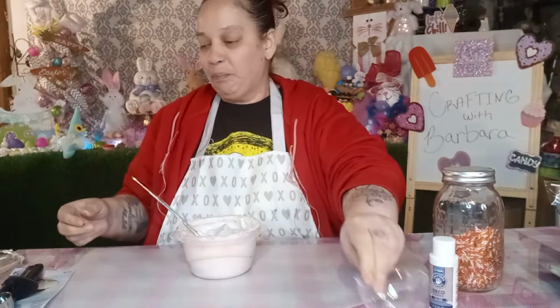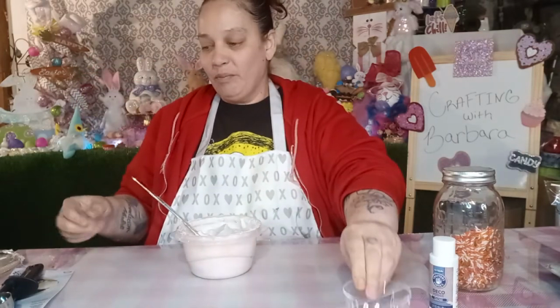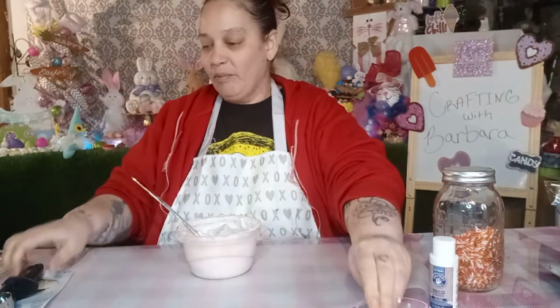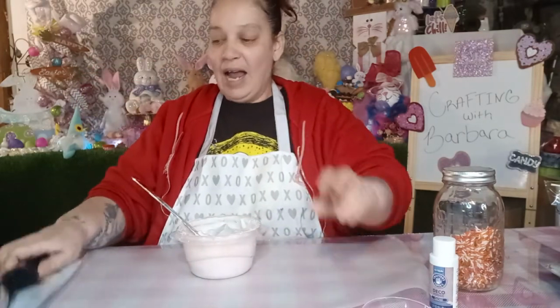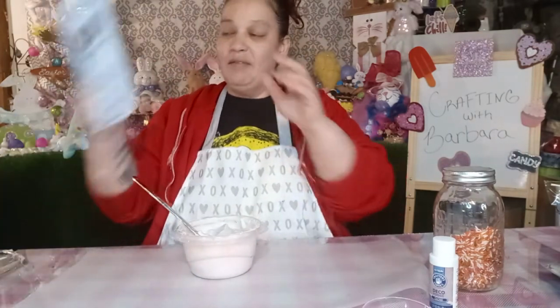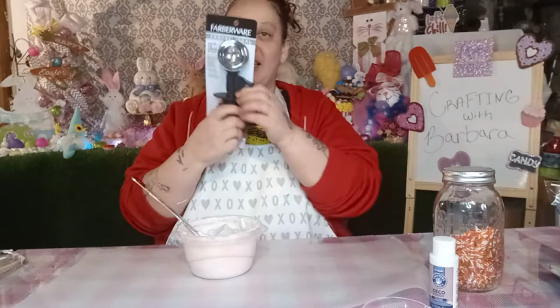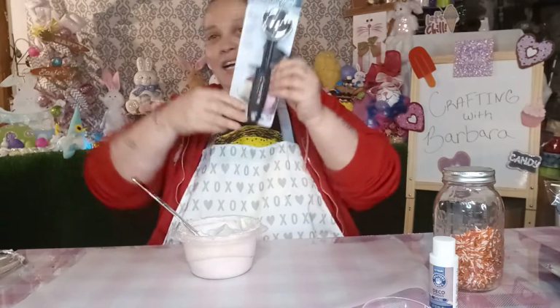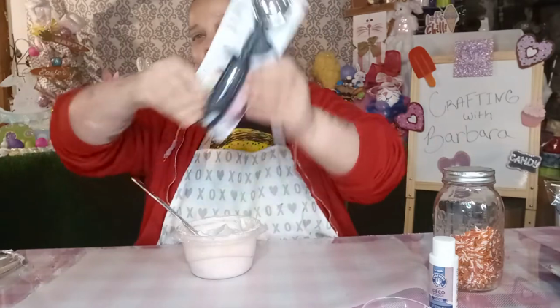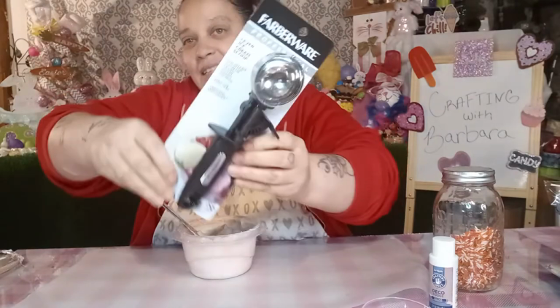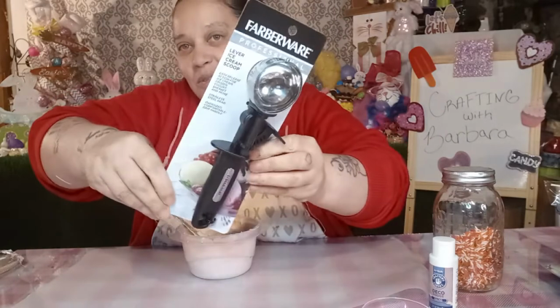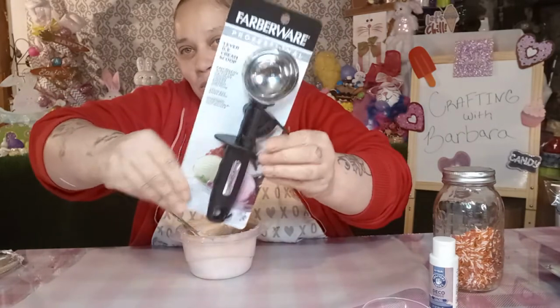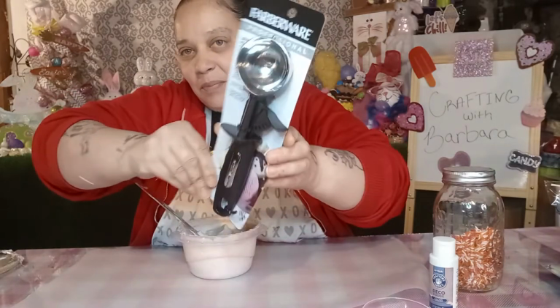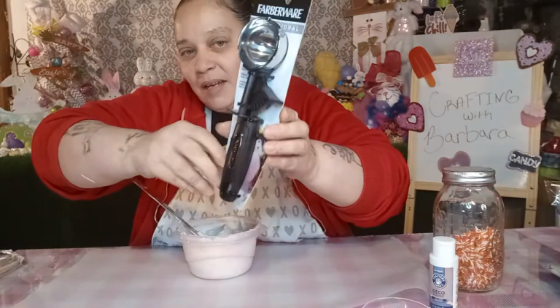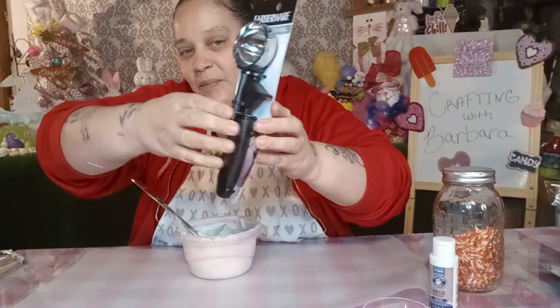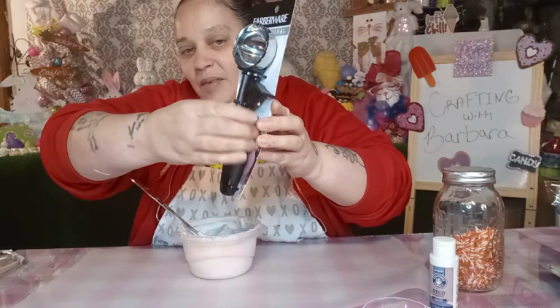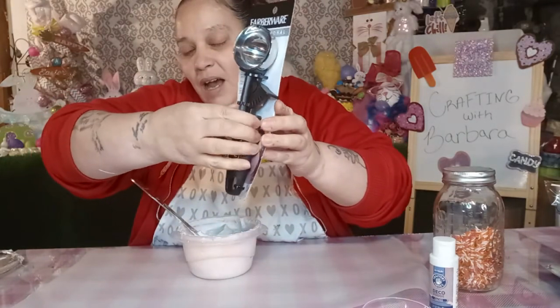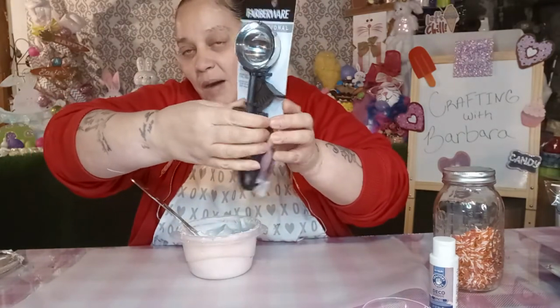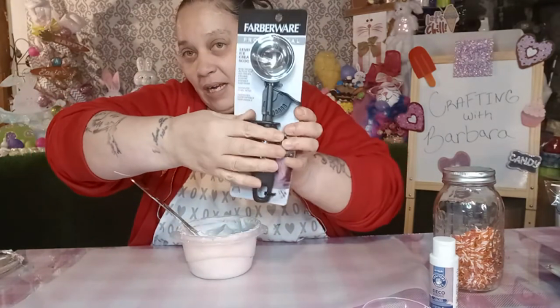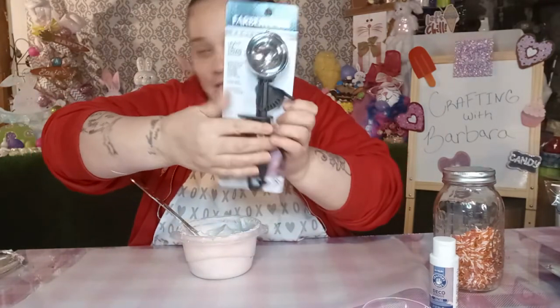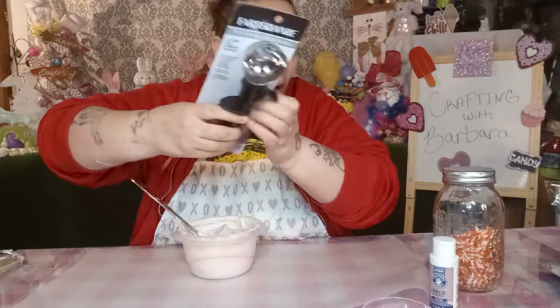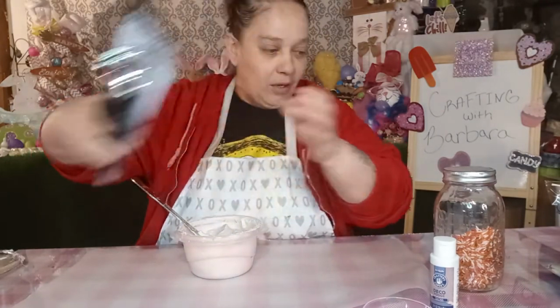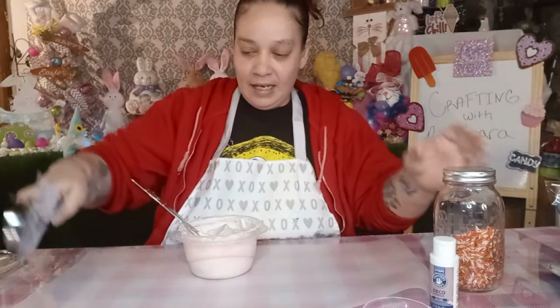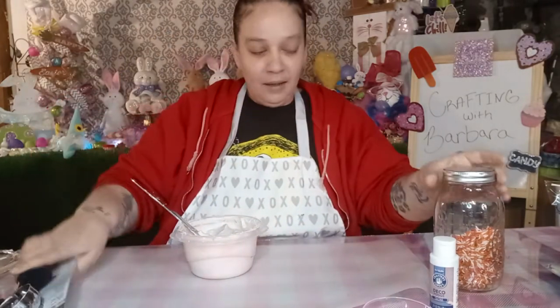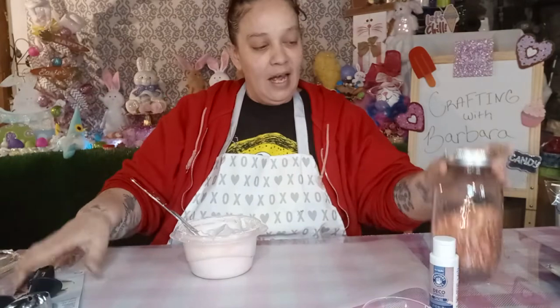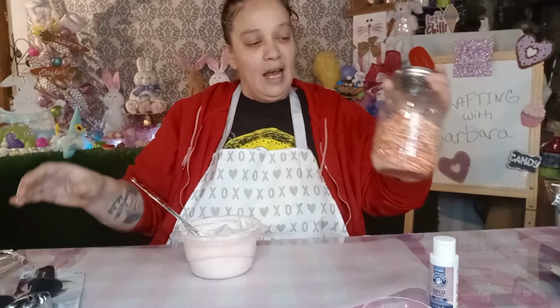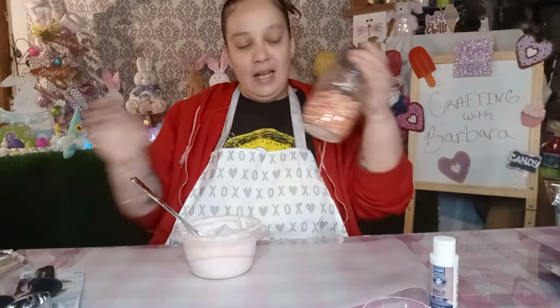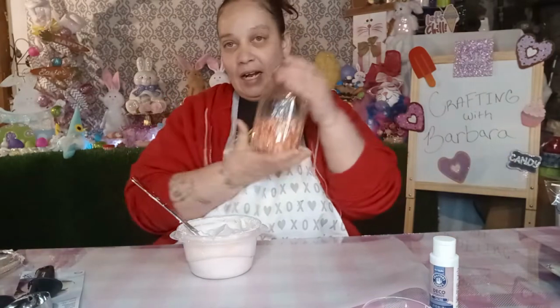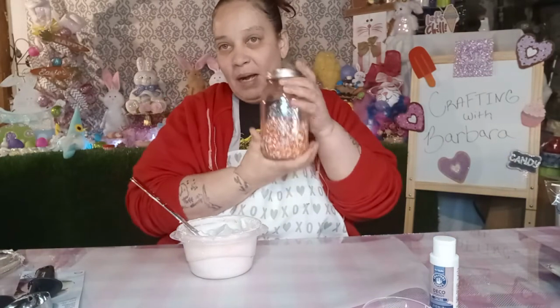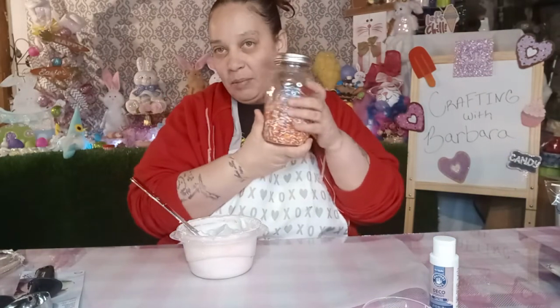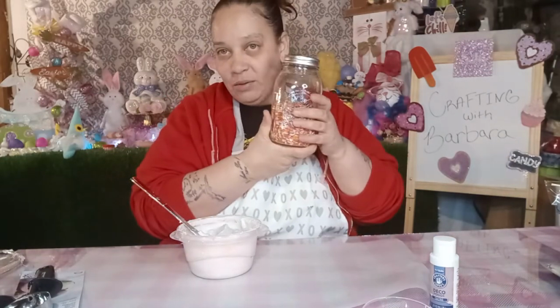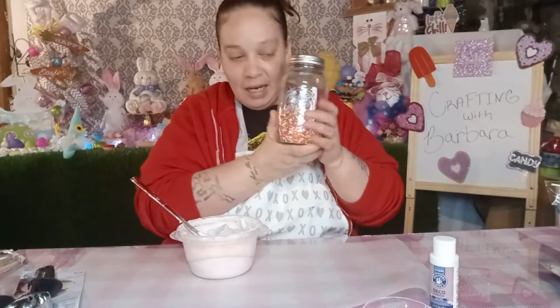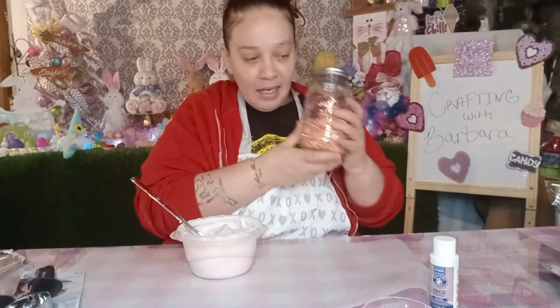So, I have this little scoop thing that I got at Walmart today, and I got my sprinkles that I make.